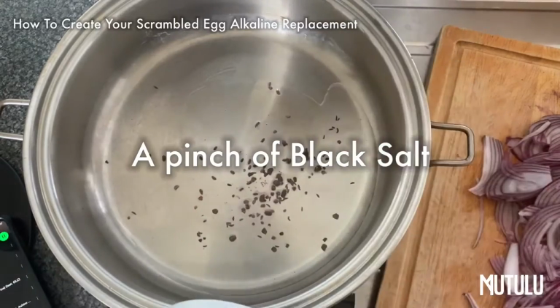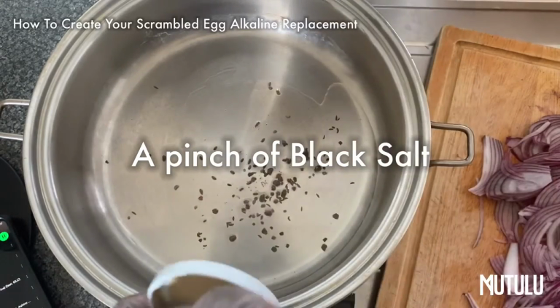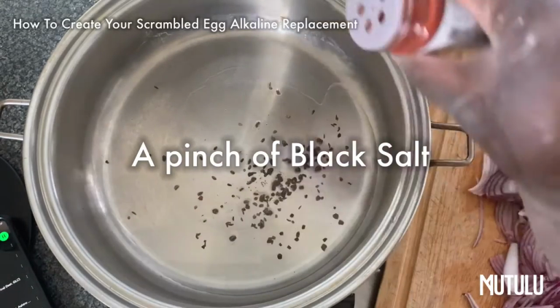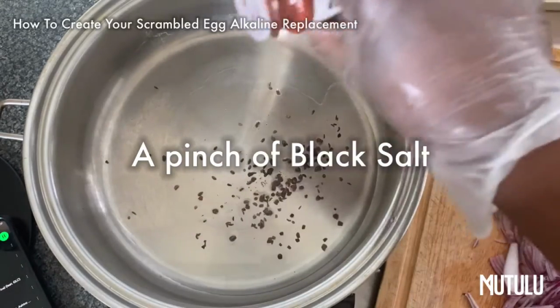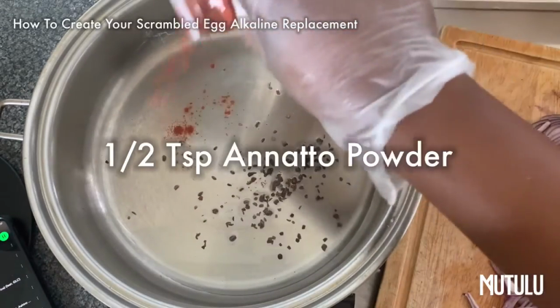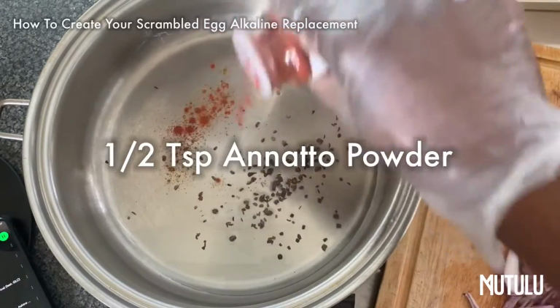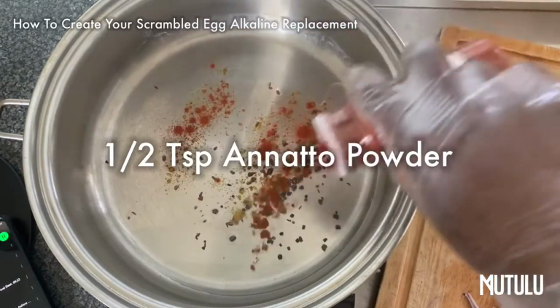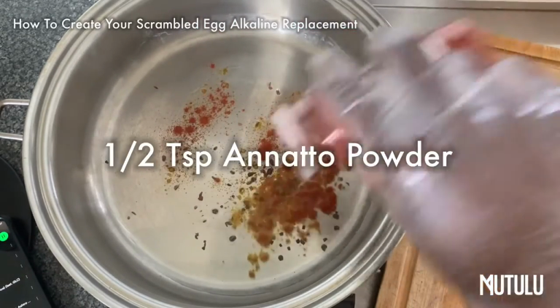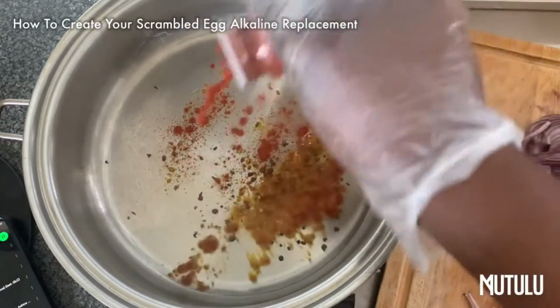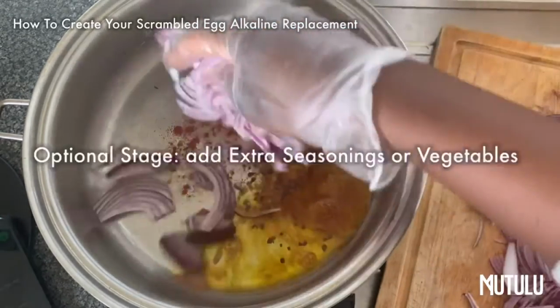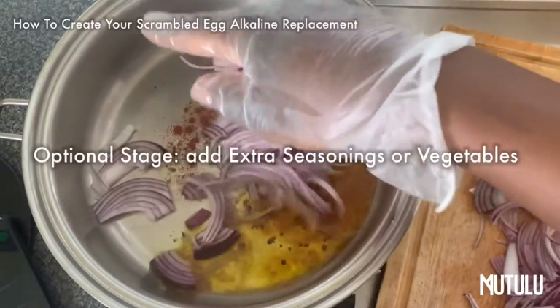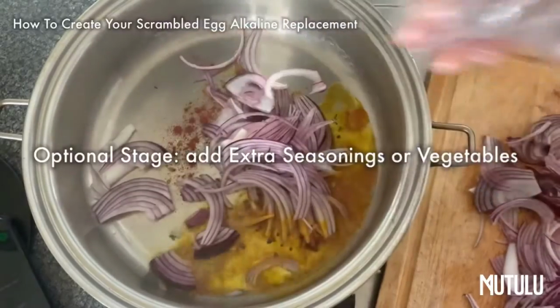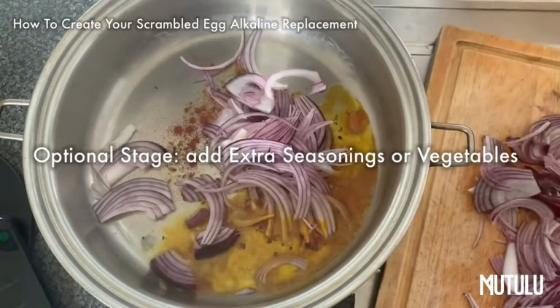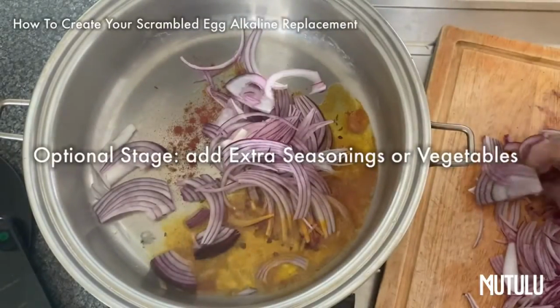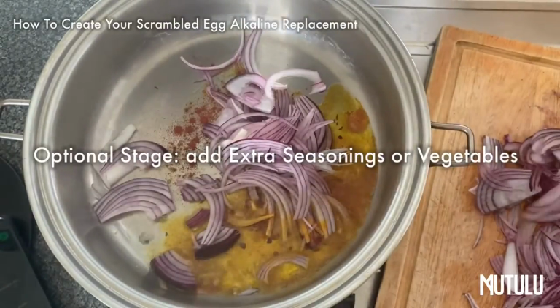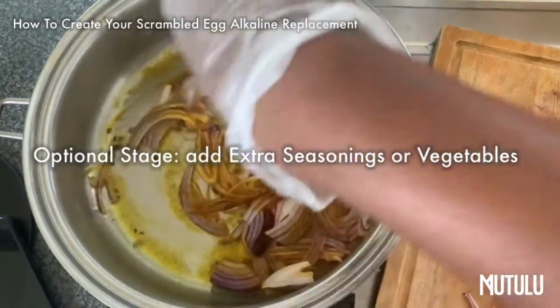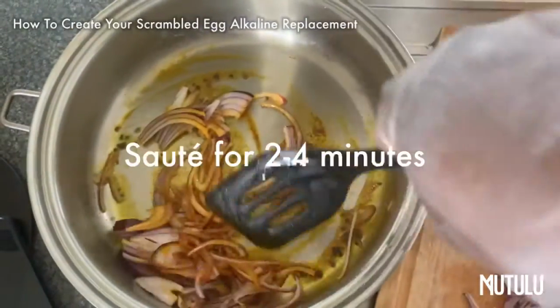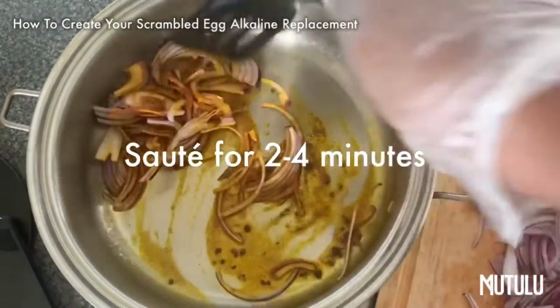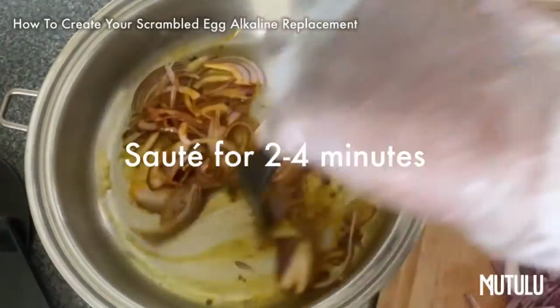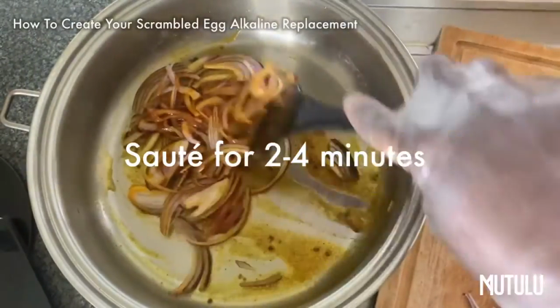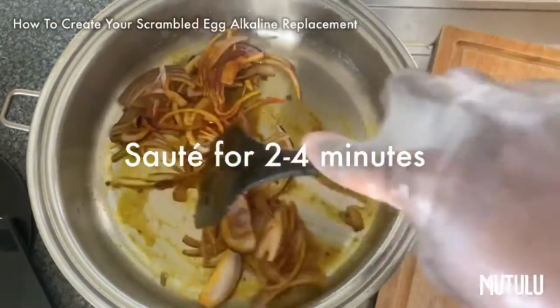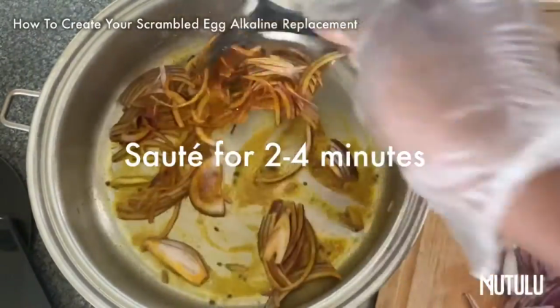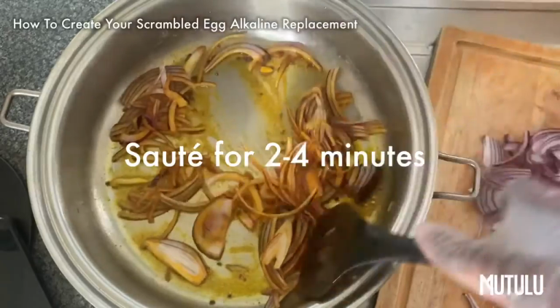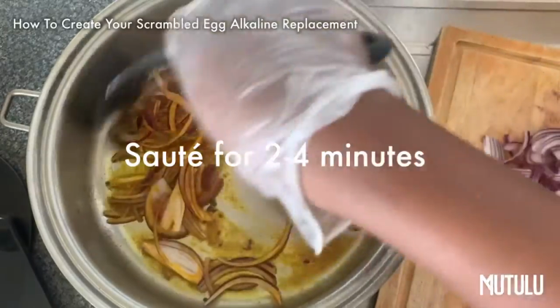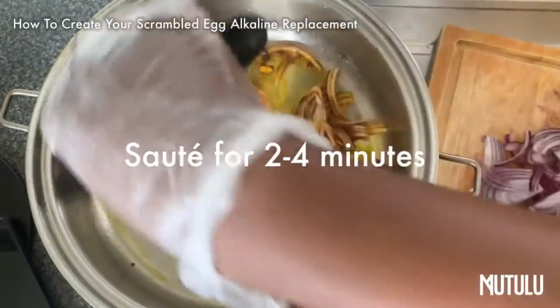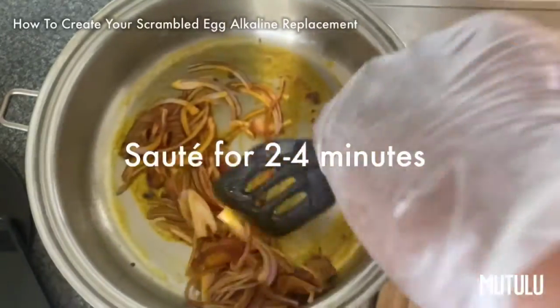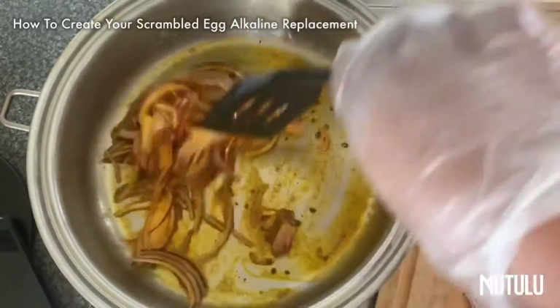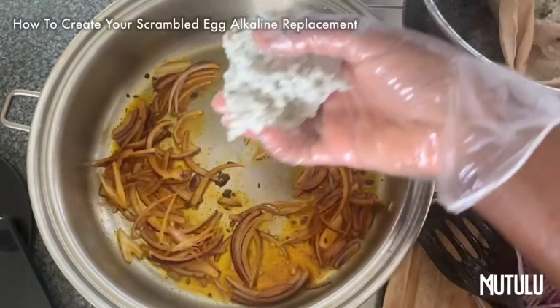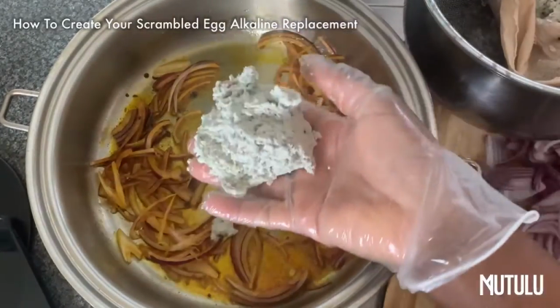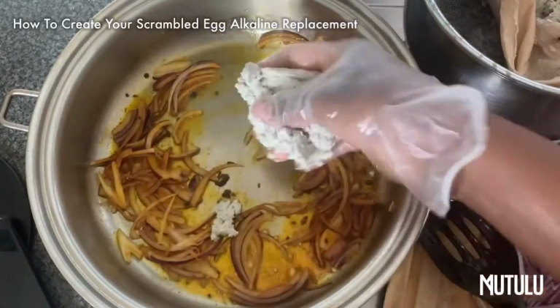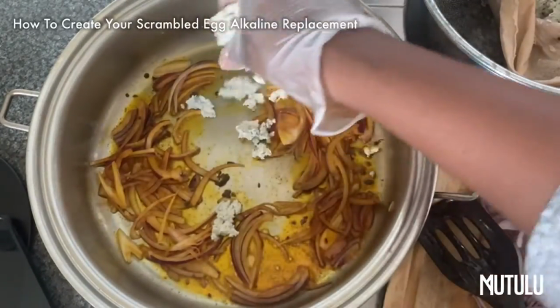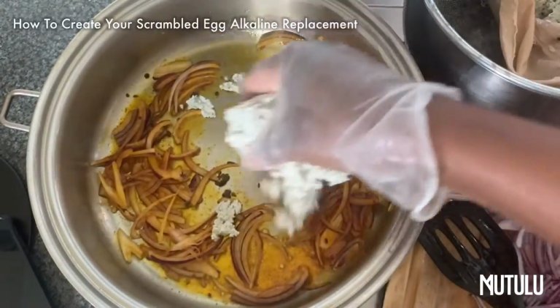Then you want to bring your saucepan or your skillet out, add your seasonings. At this stage you can add some extra vegetables if you want, or you don't have to. Sauté for about two to four minutes and now you're going to add your hemp.